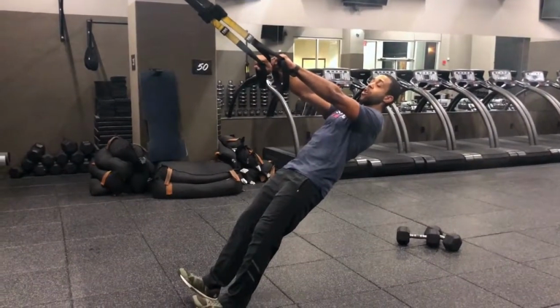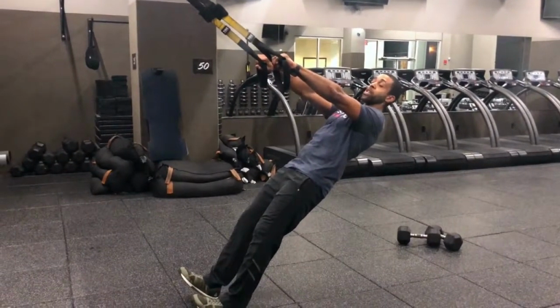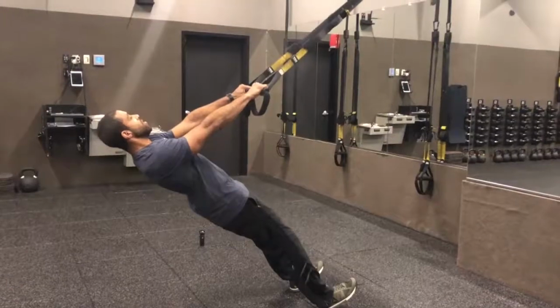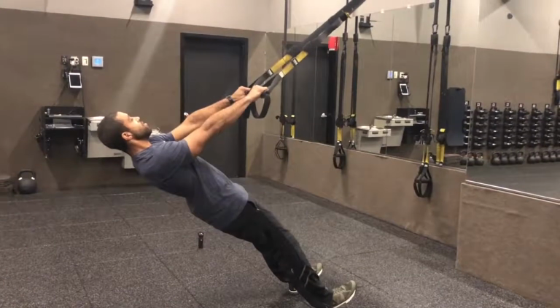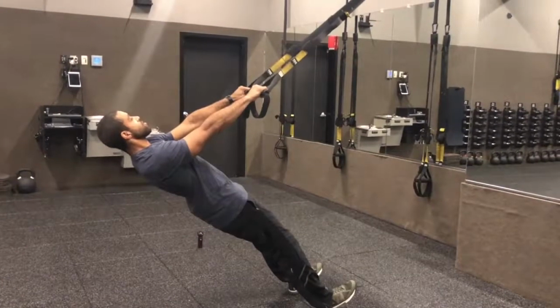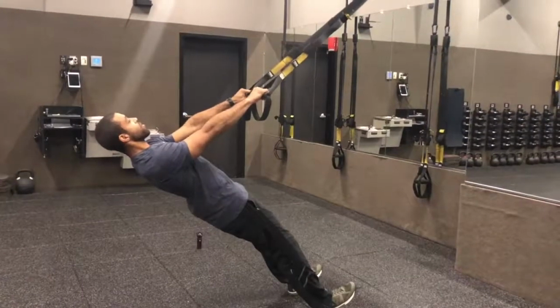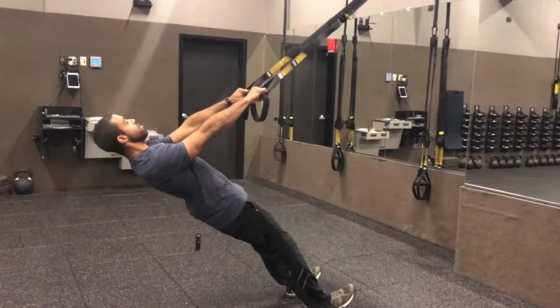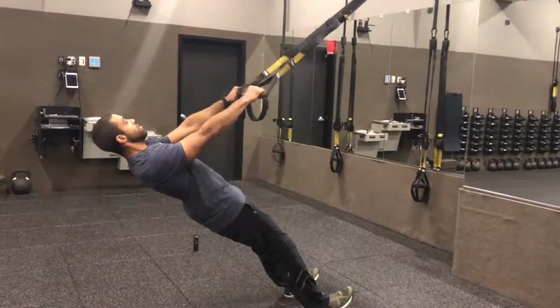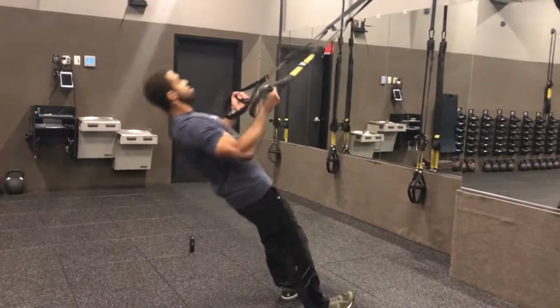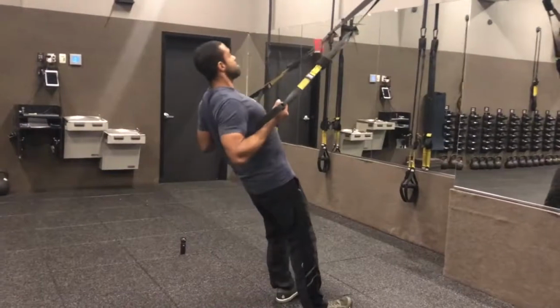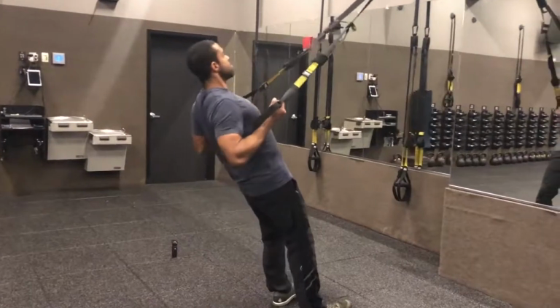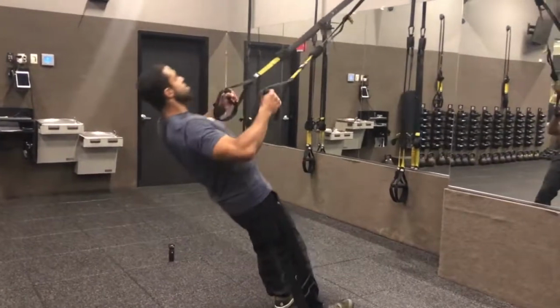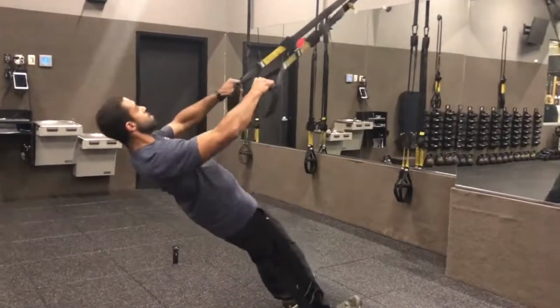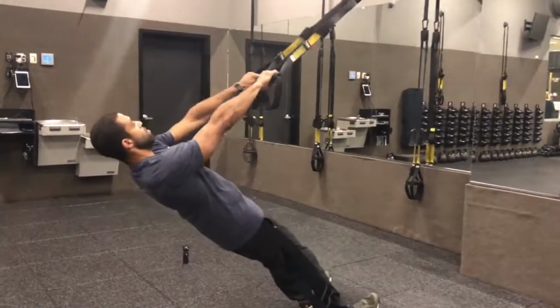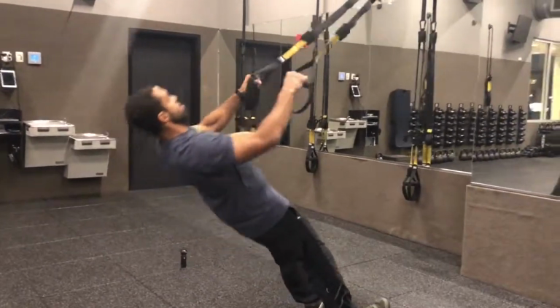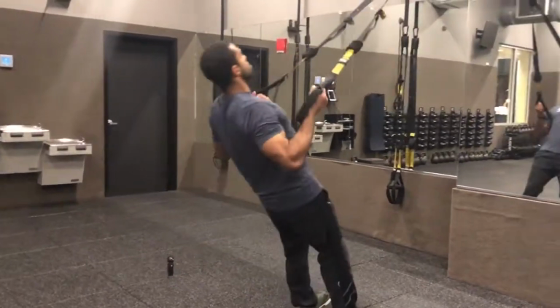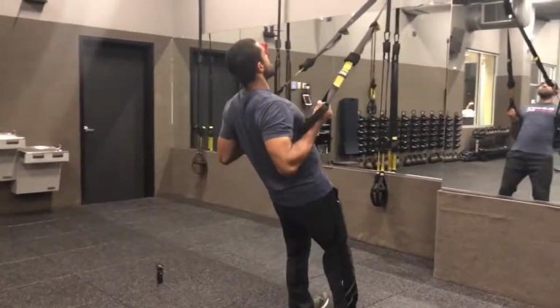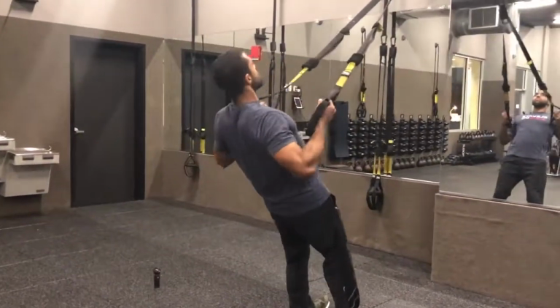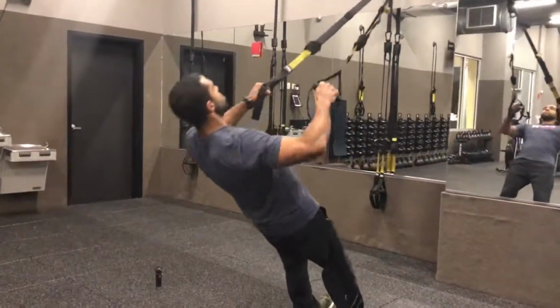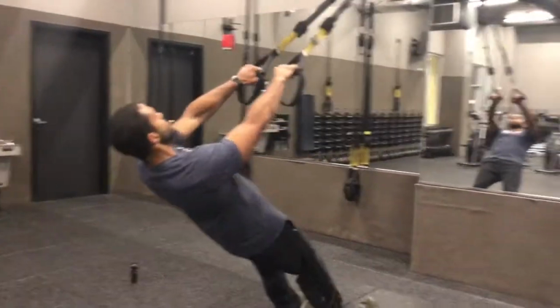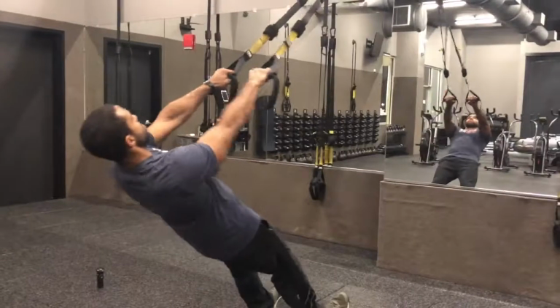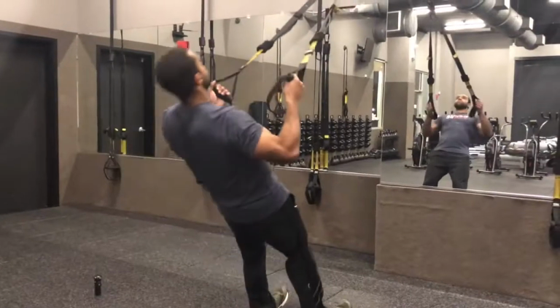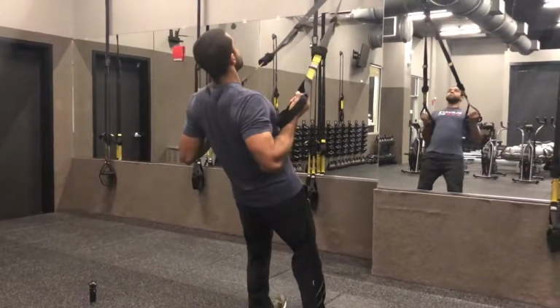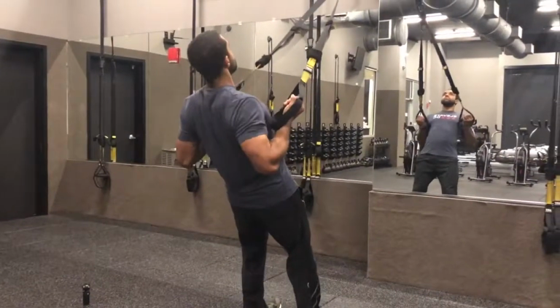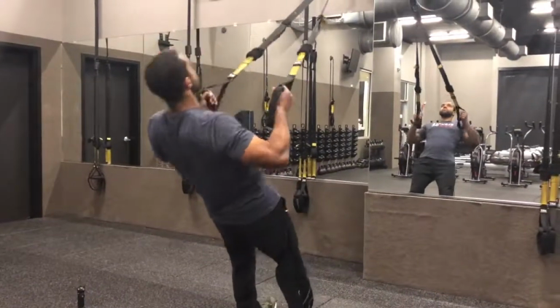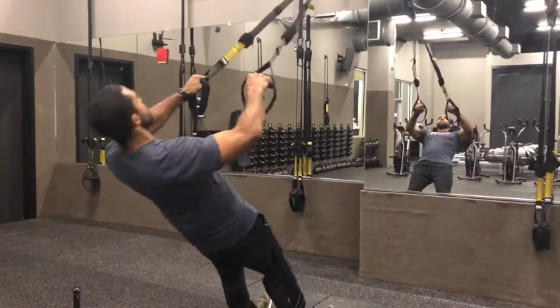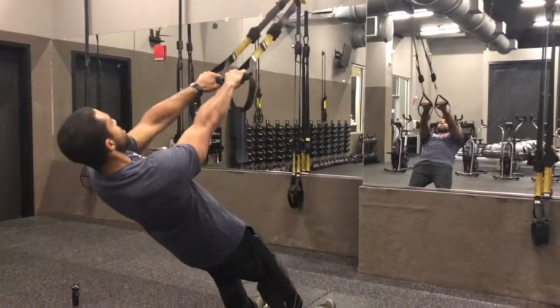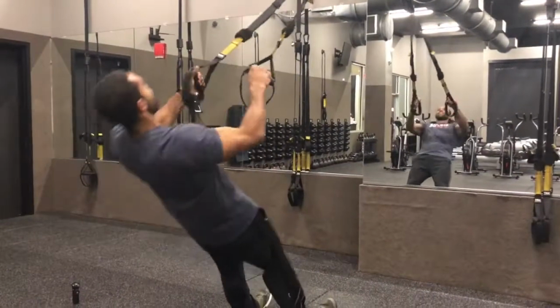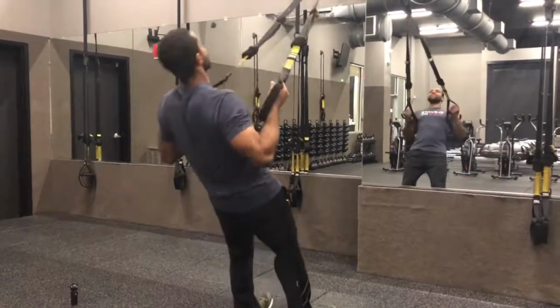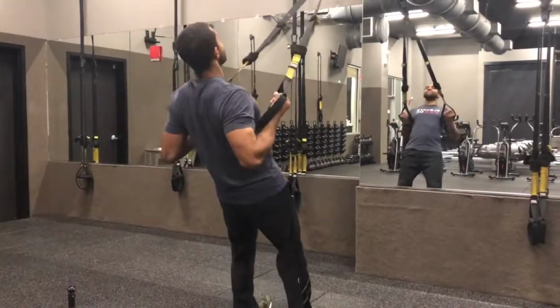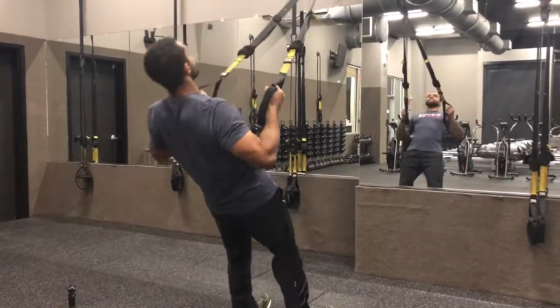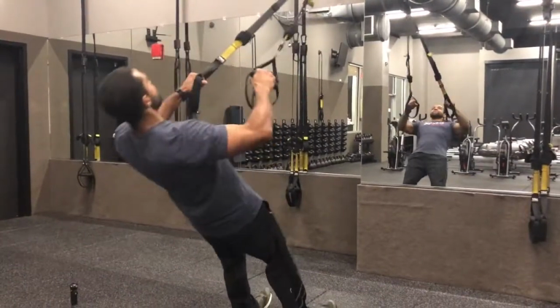Again, elbows no higher than the shoulders. Drive in, pull, squeeze — keep the eyes on that anchor point, keep your core nice and tight, making sure the hips do not sag. You maintain tension in line, you maintain a nice tight core.